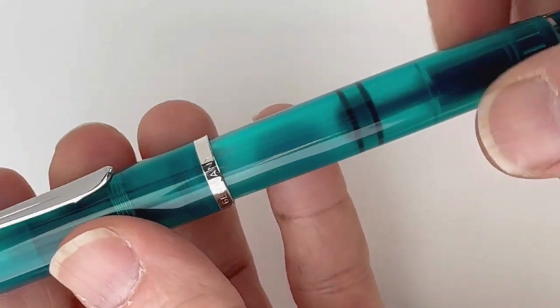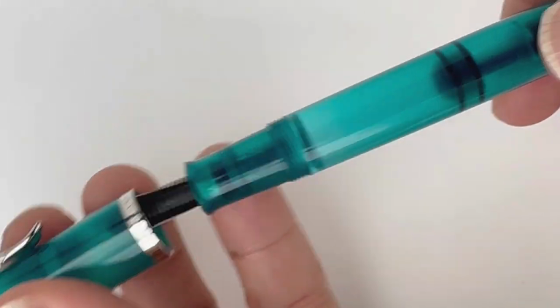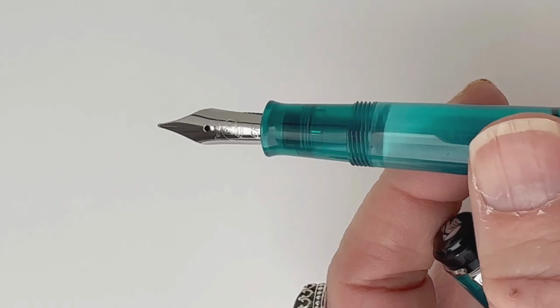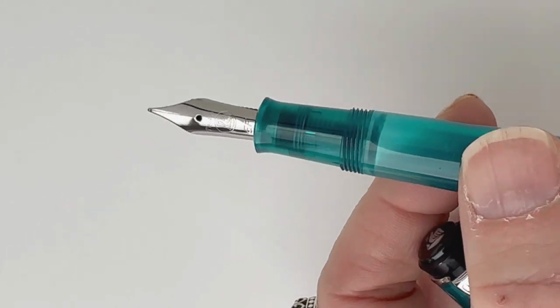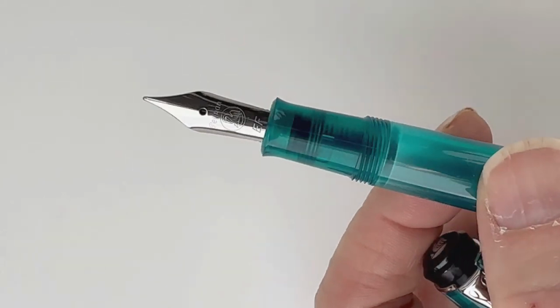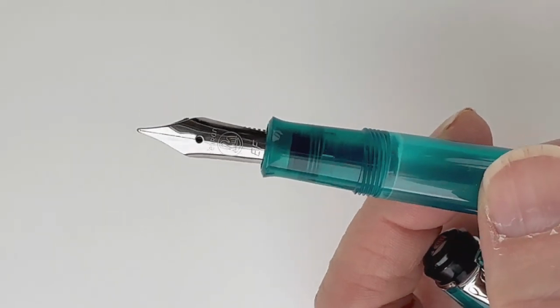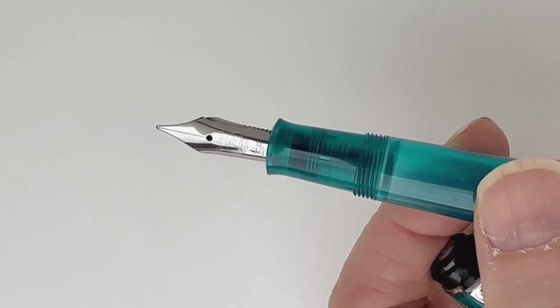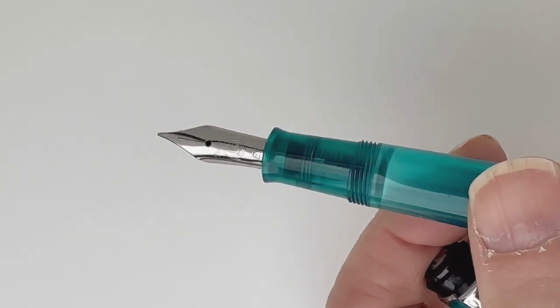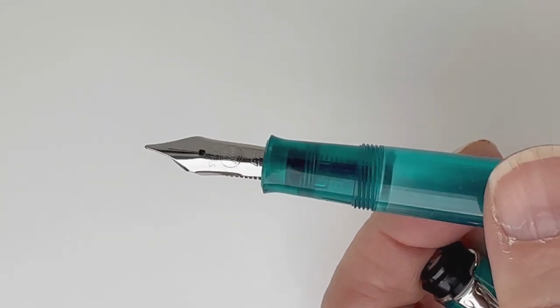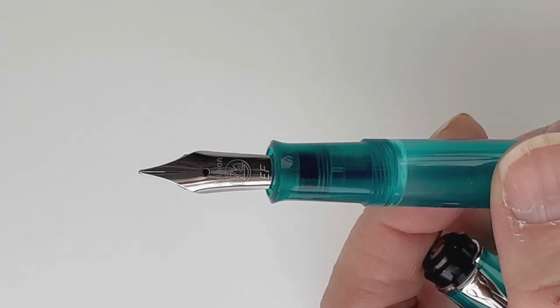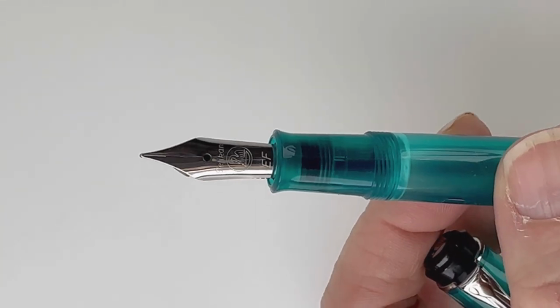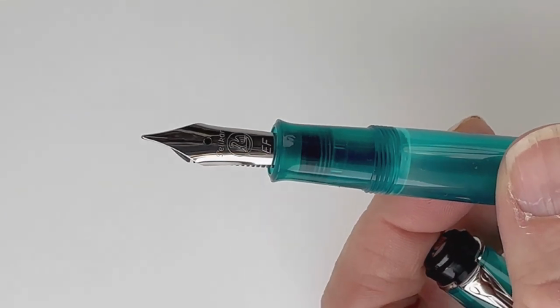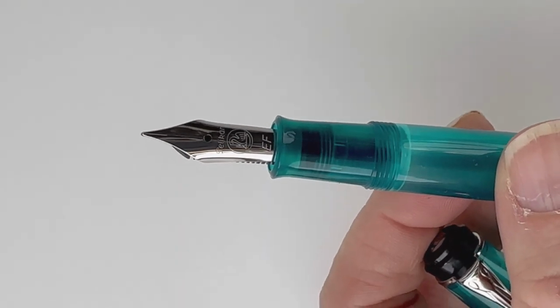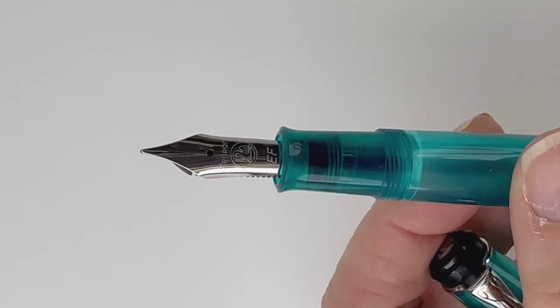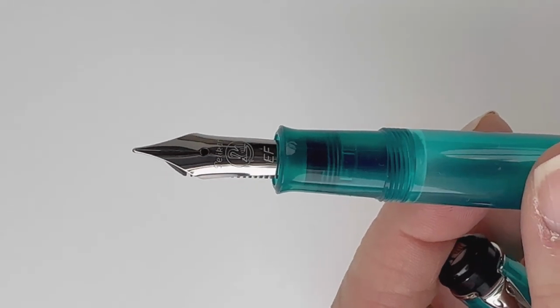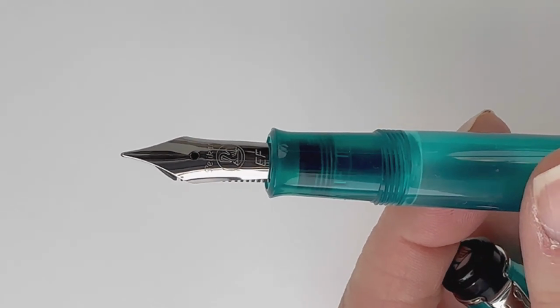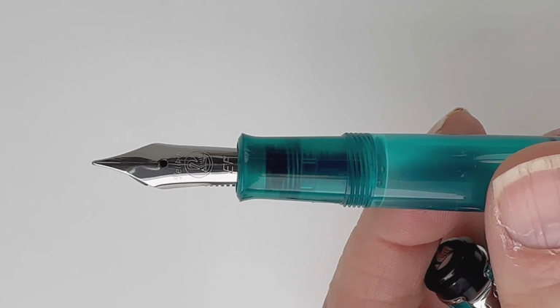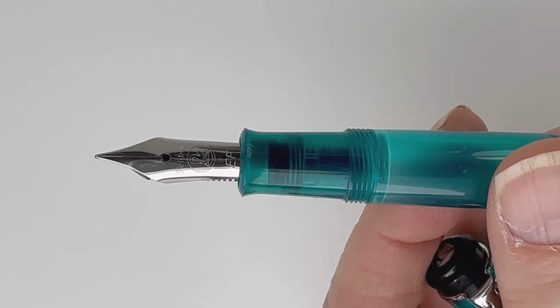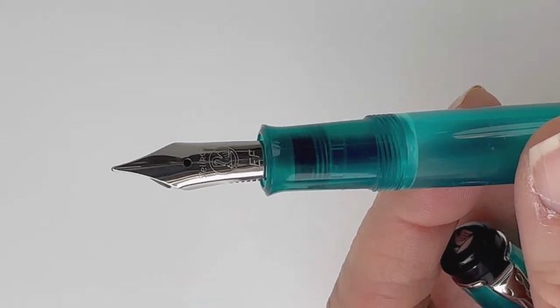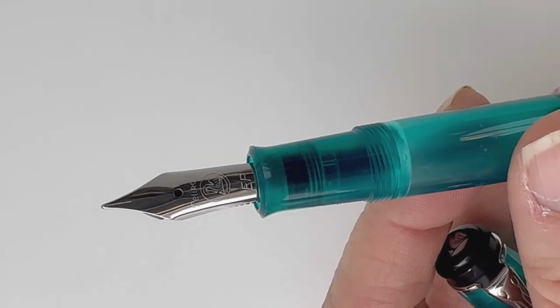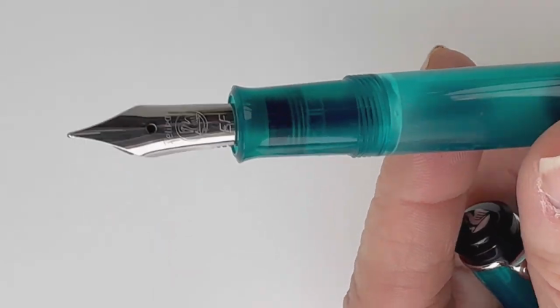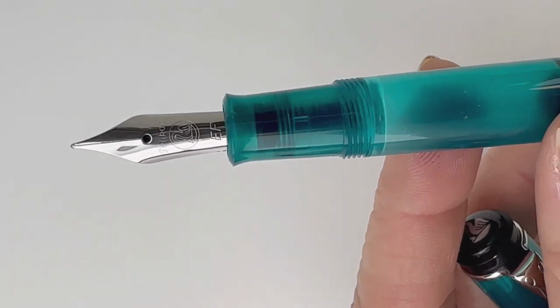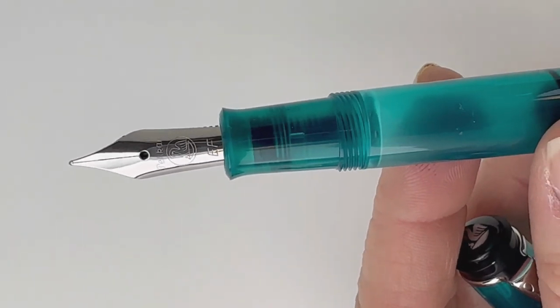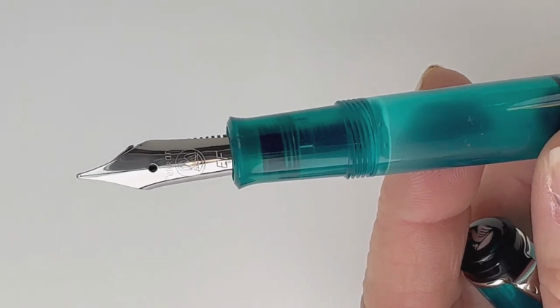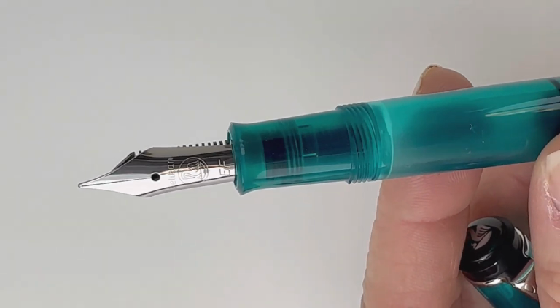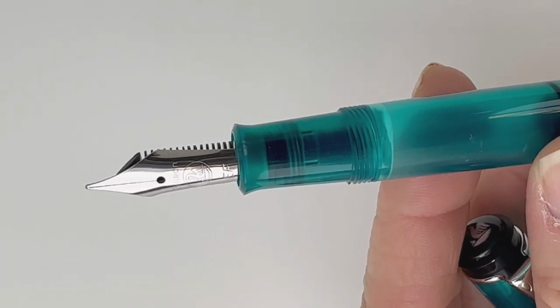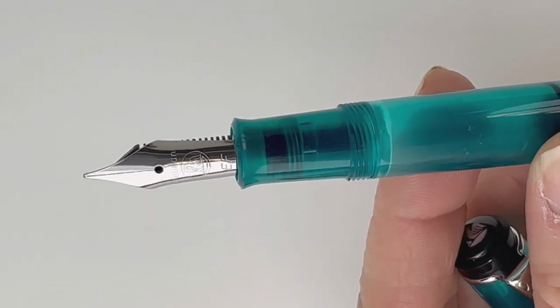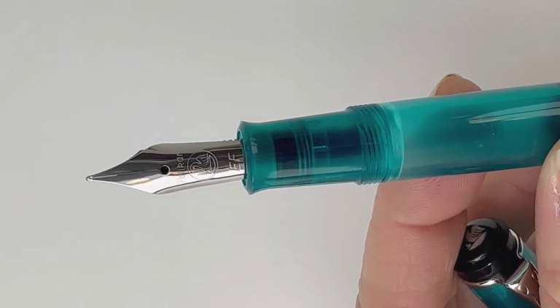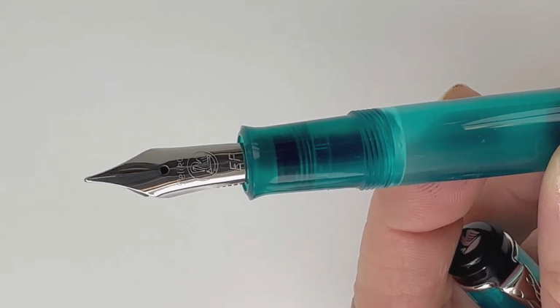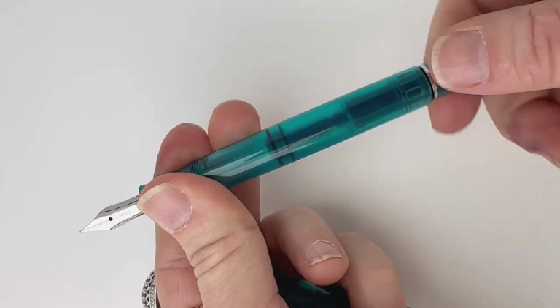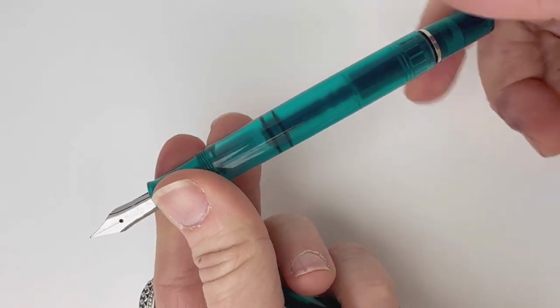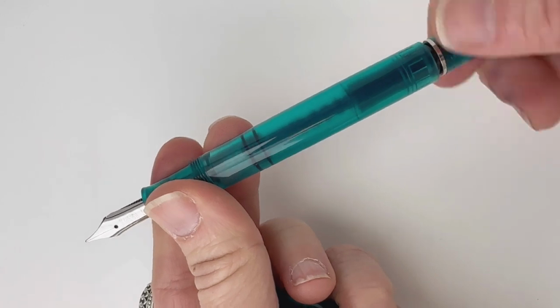And this is the nib. Each of these Pelican M205 Appetite pens is fitted with a stainless steel nib, and it's got the Pelican branding on it.